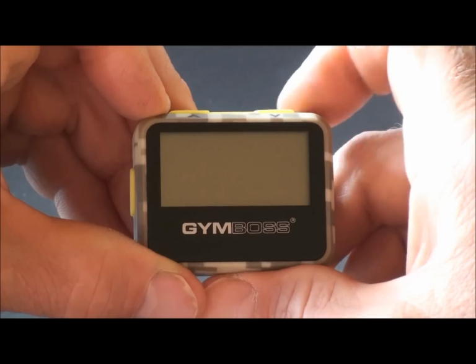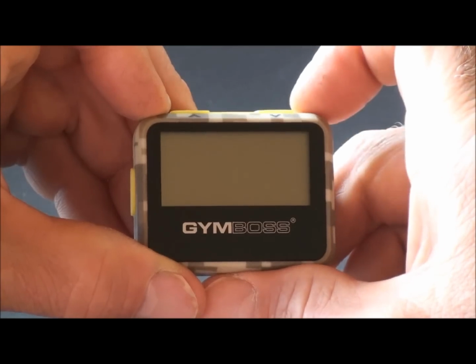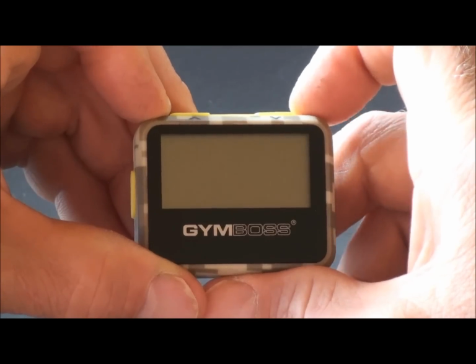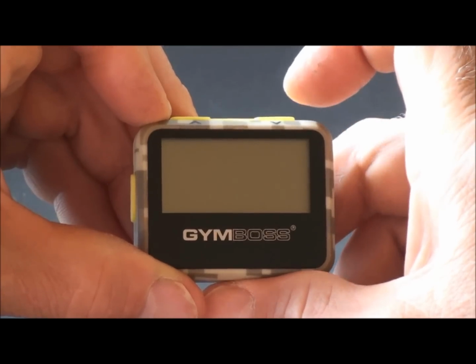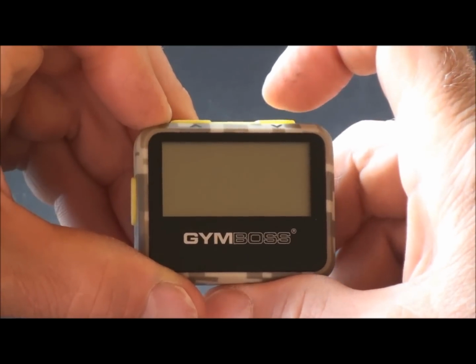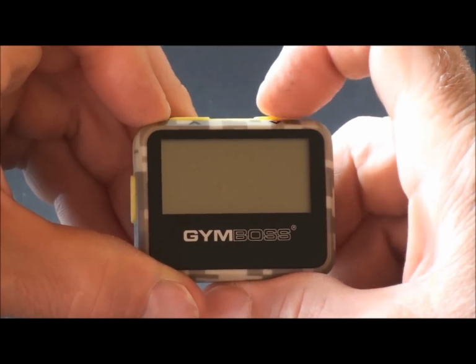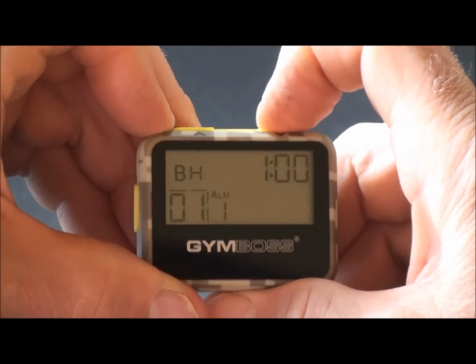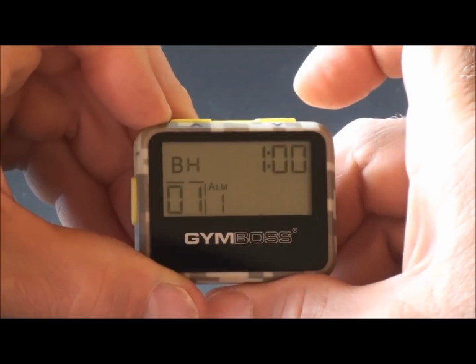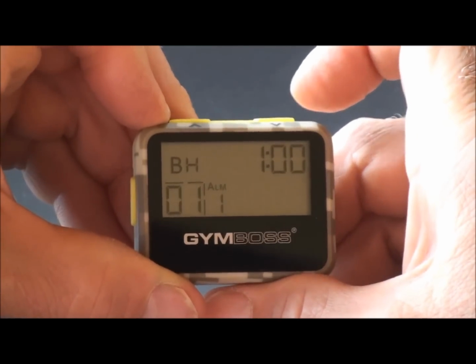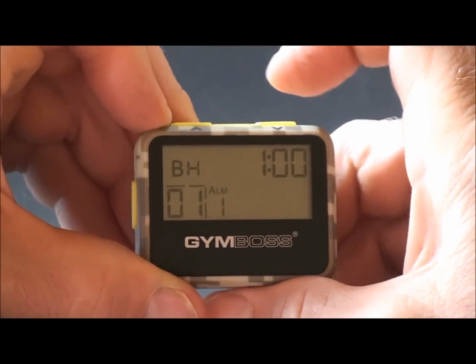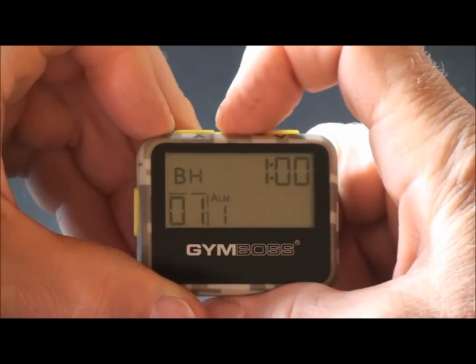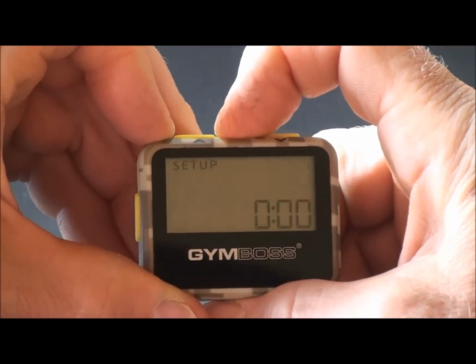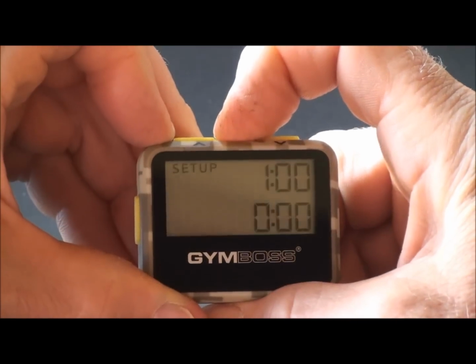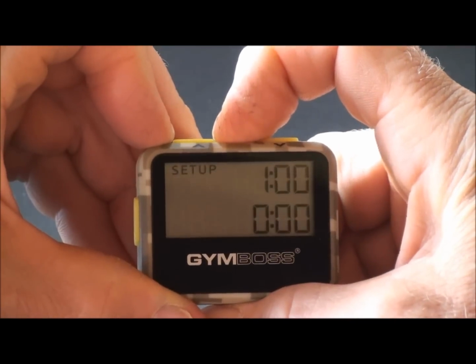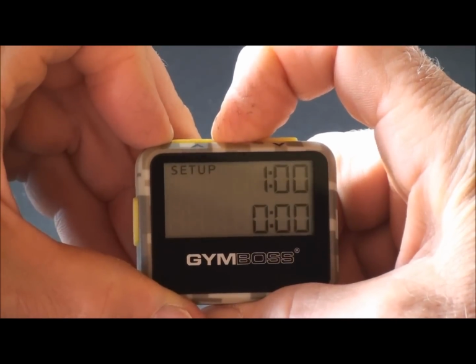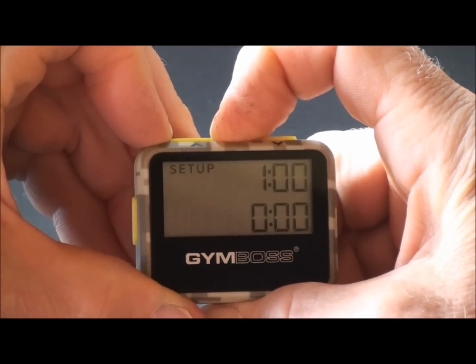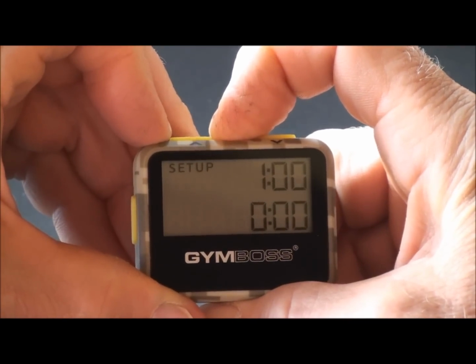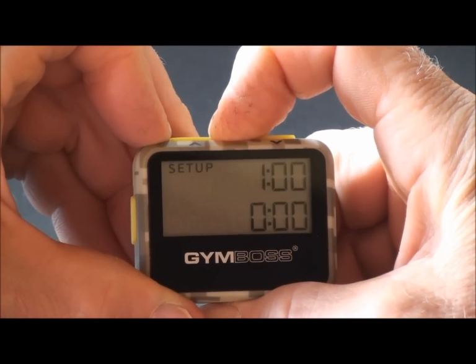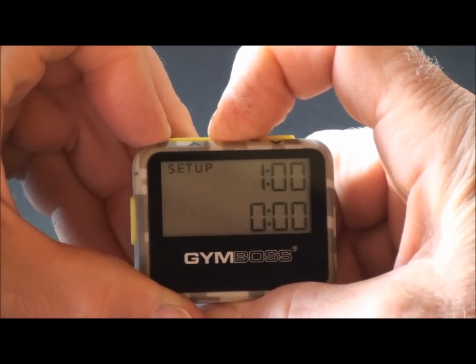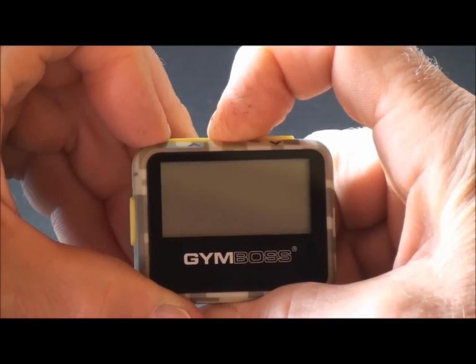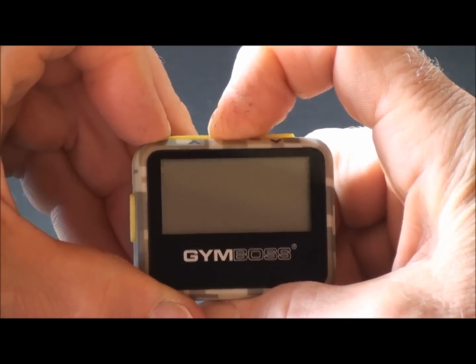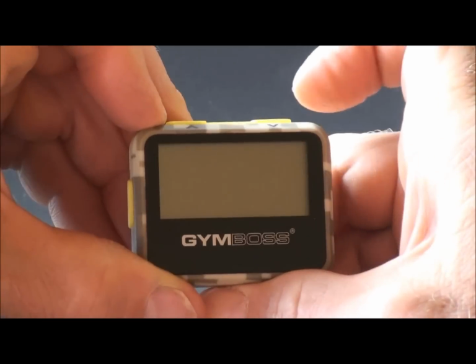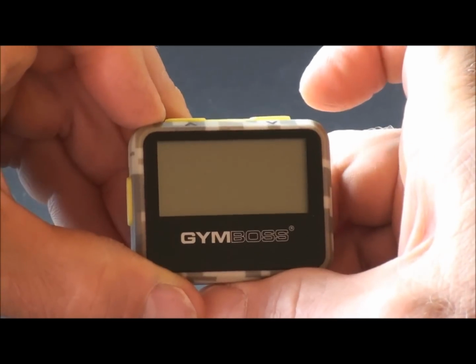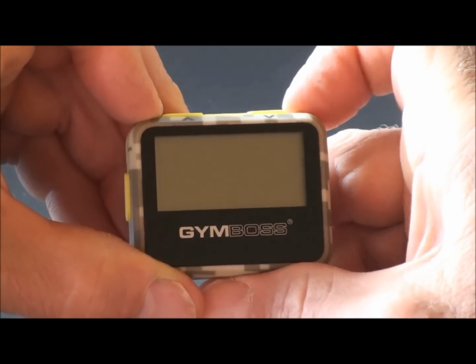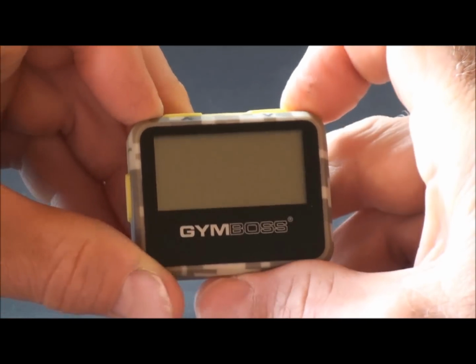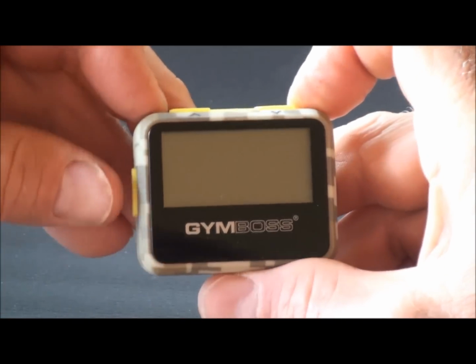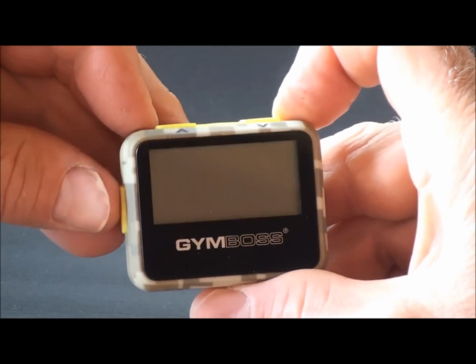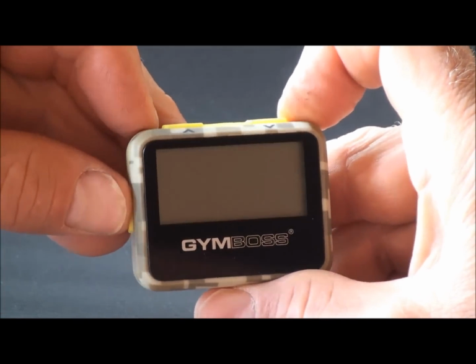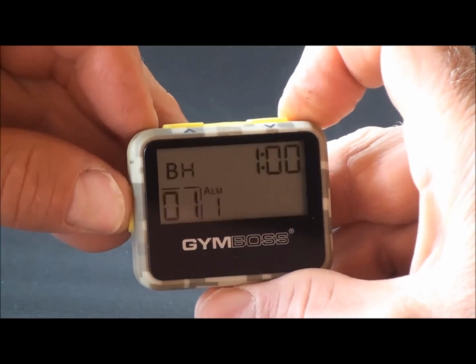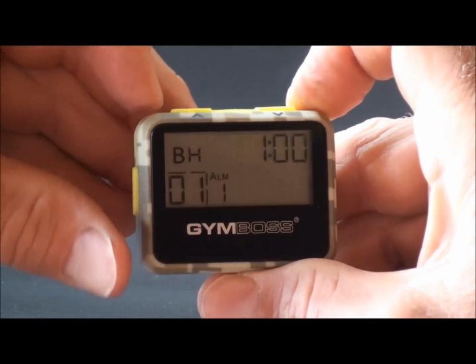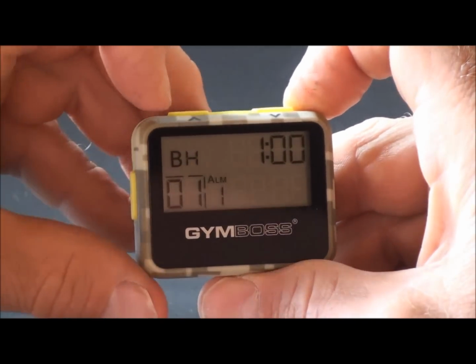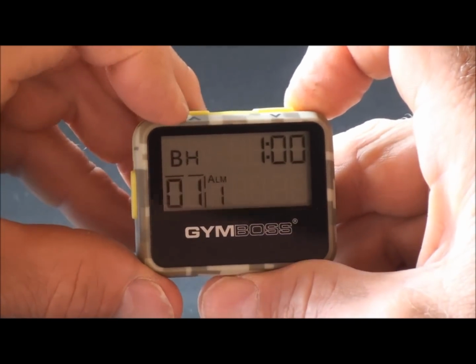To turn the timer on, push any button. To turn the timer off, hold the set button for approximately 3 seconds and the timer will turn off. To turn it back on, push any button and the timer's back on.